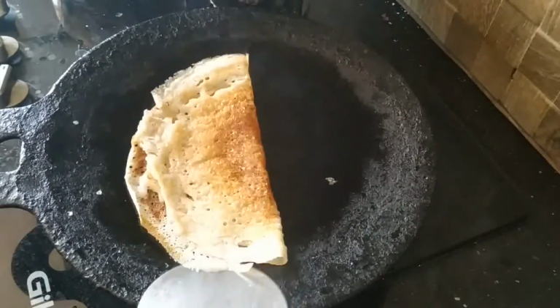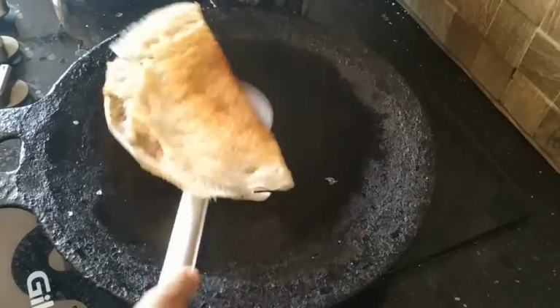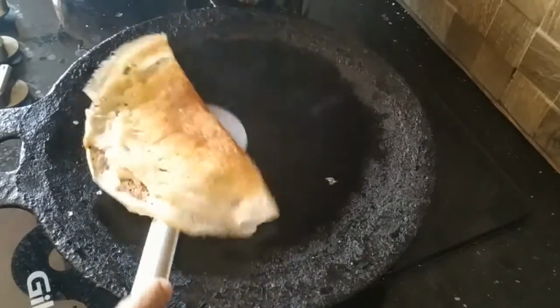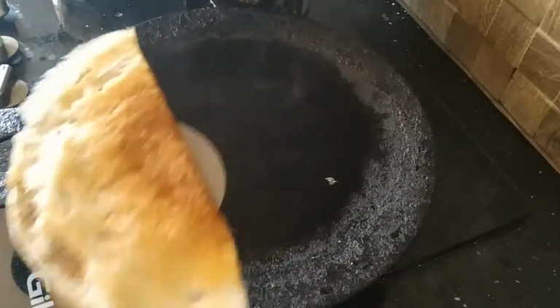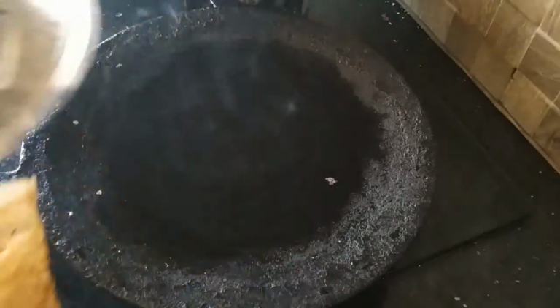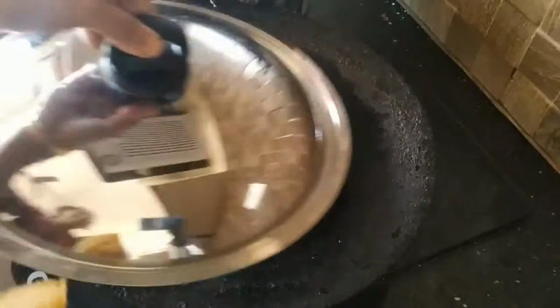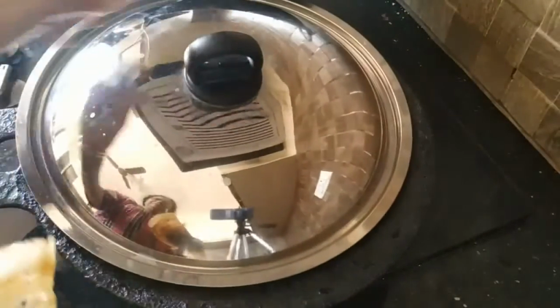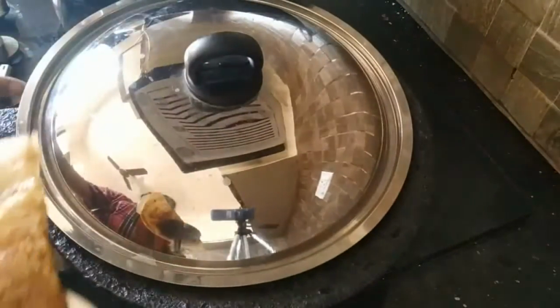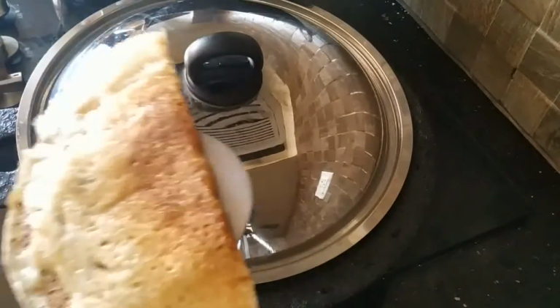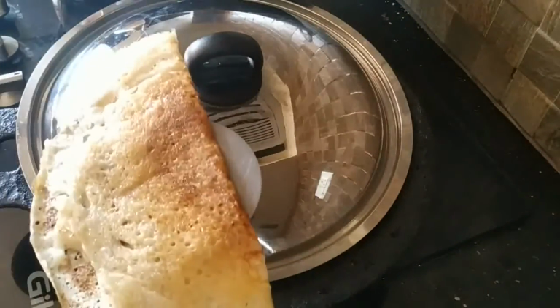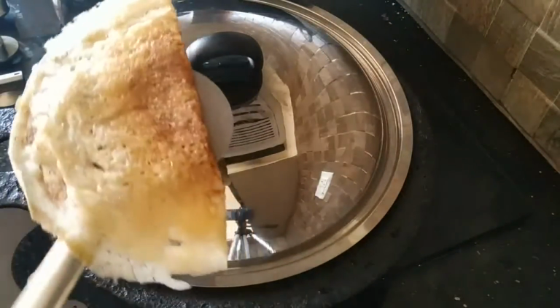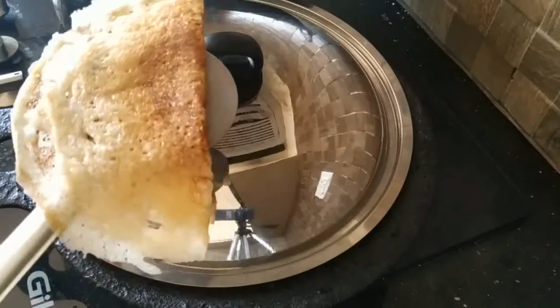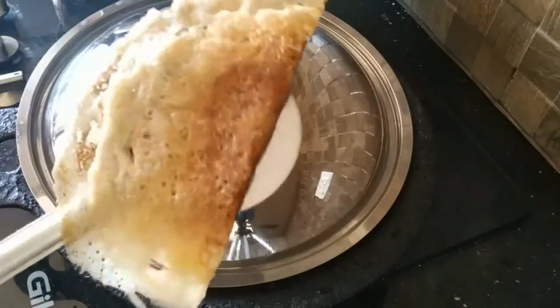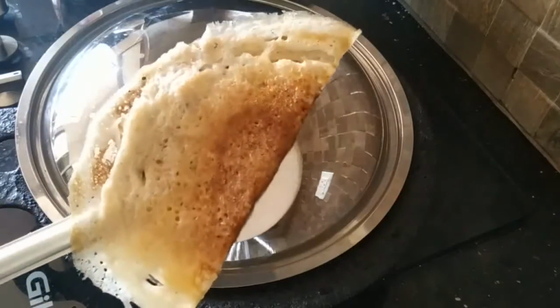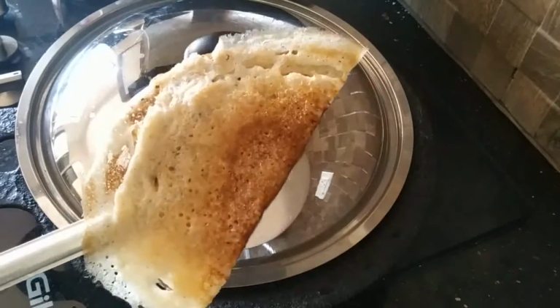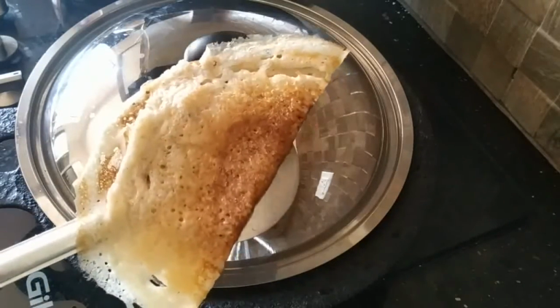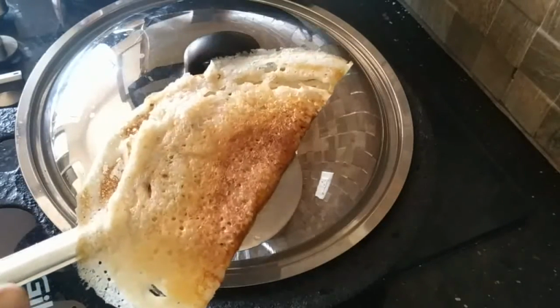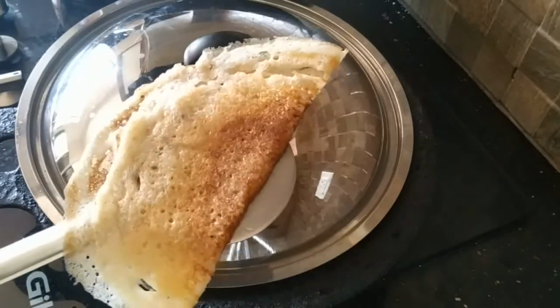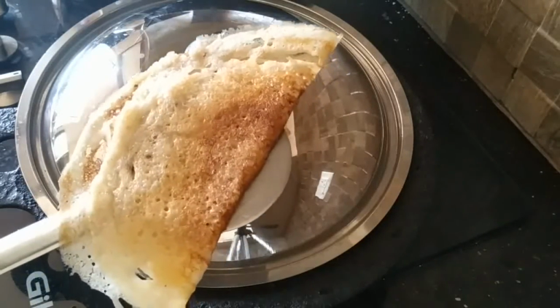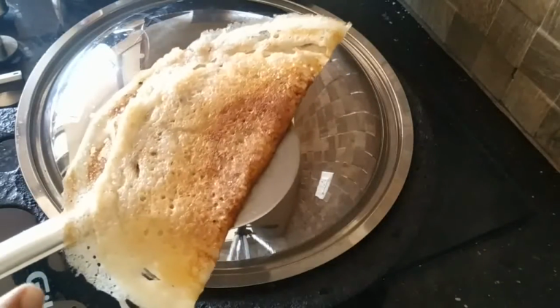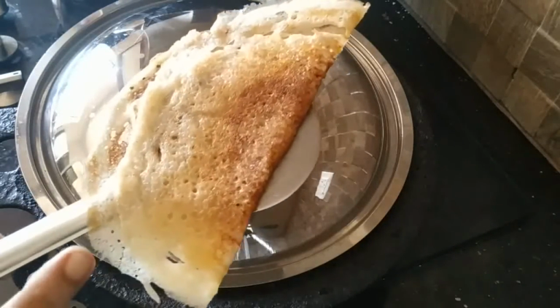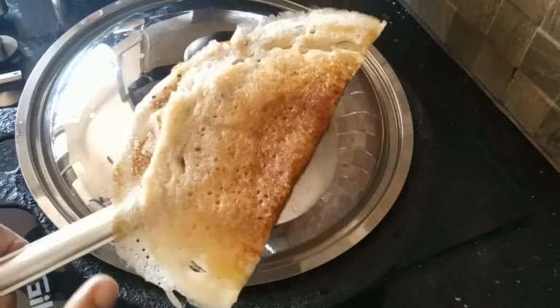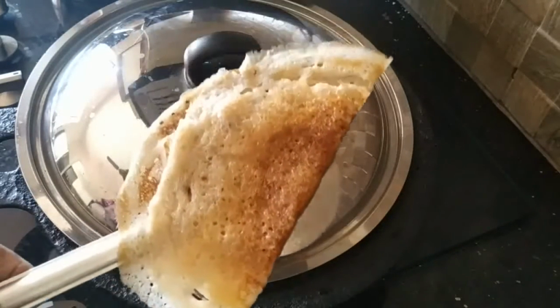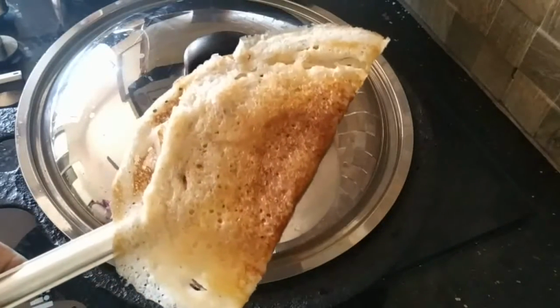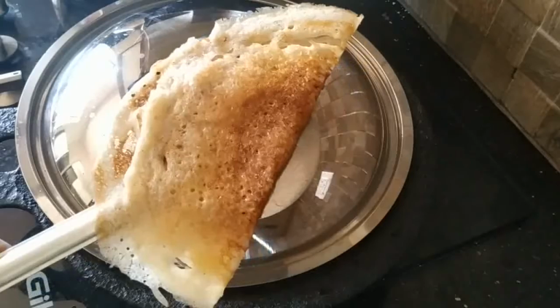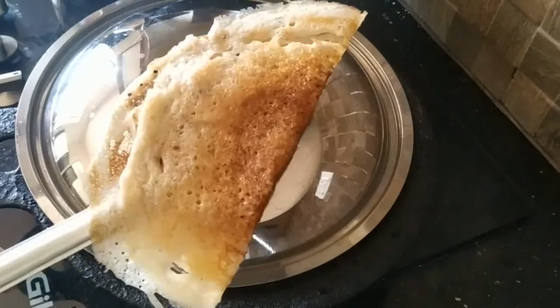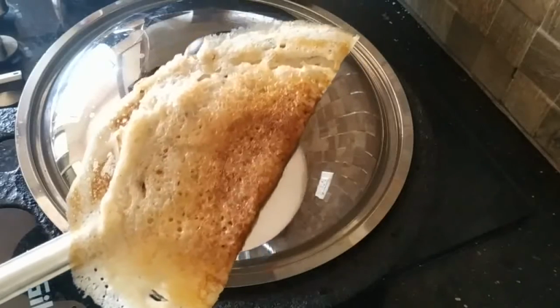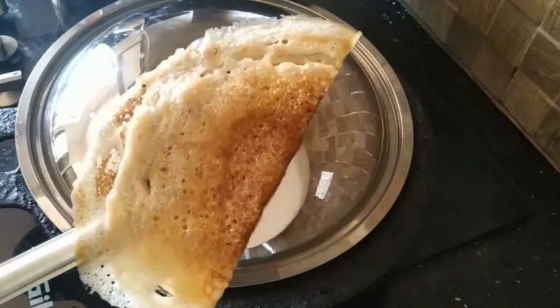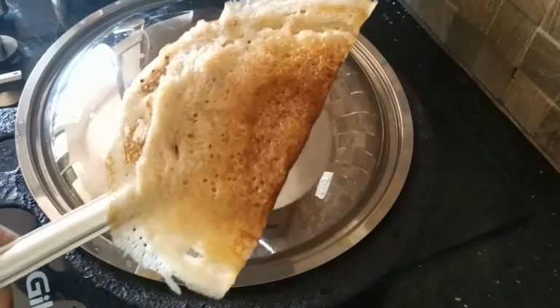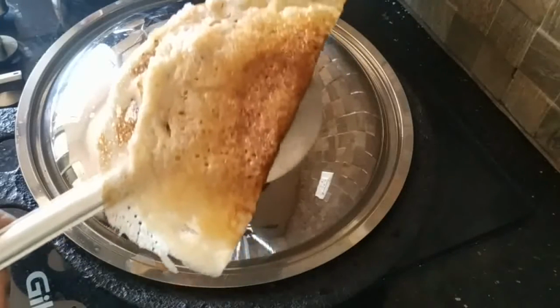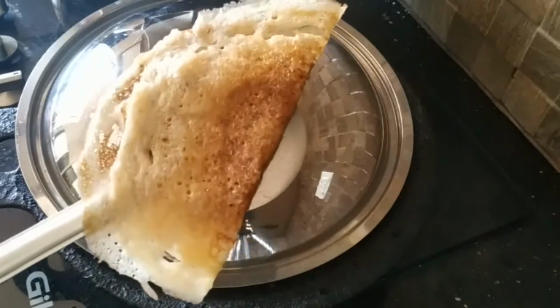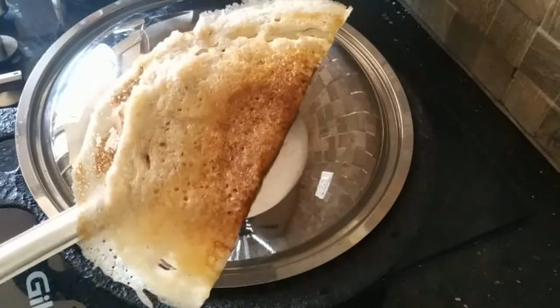This is looking delicious. Before I was learning food, I got it close to the house of the kitchen. Now we'll put a little bit of a crusty, crispy rice.